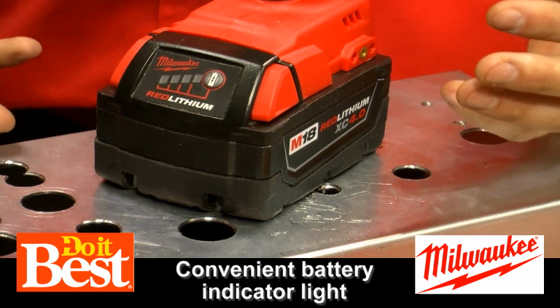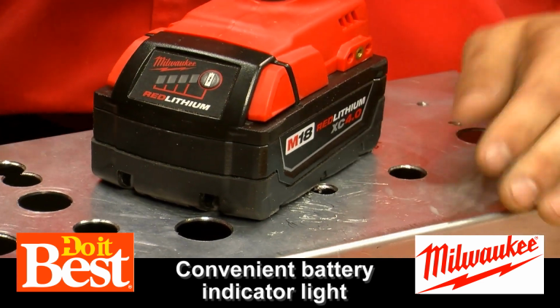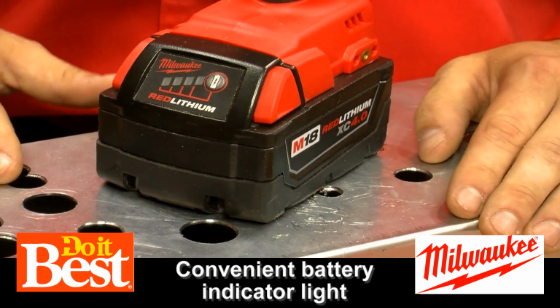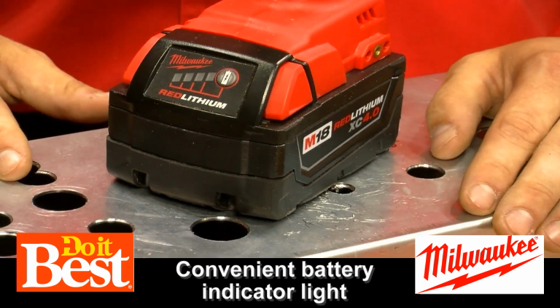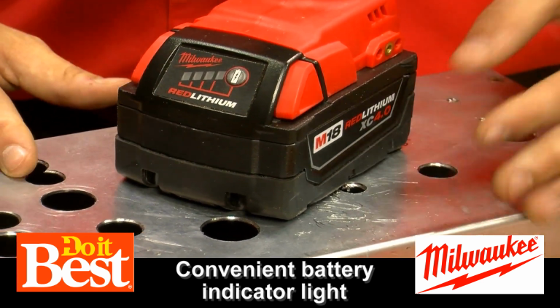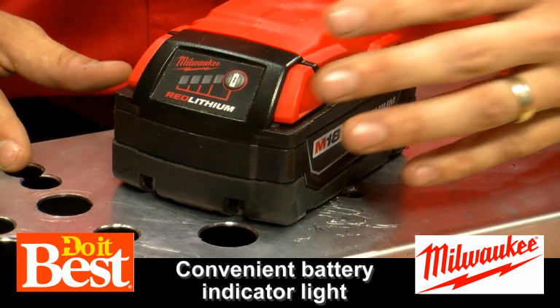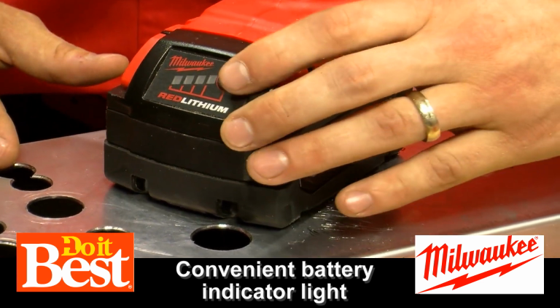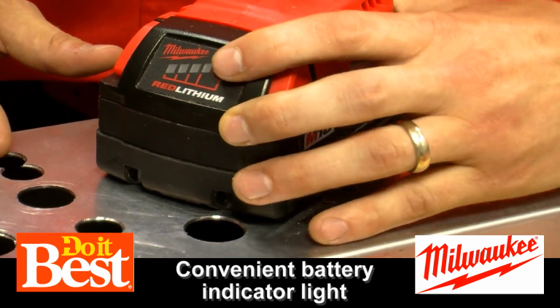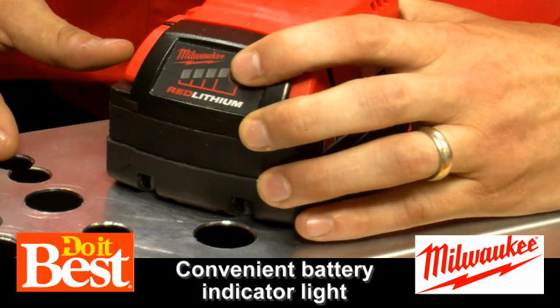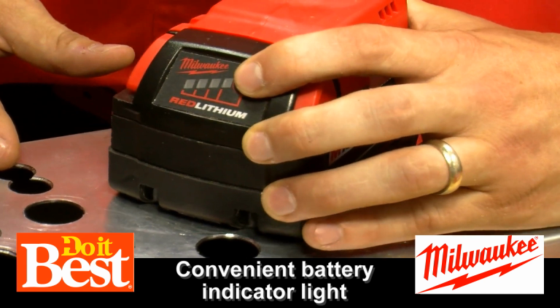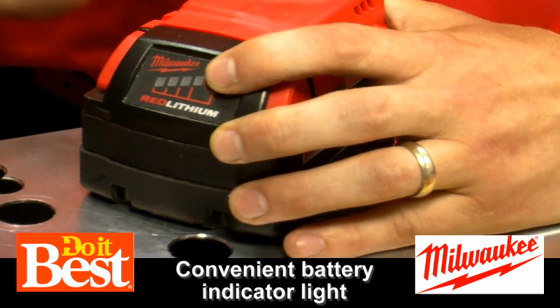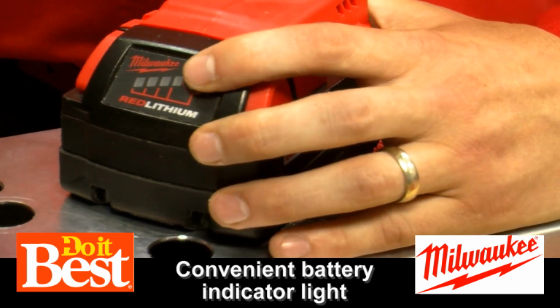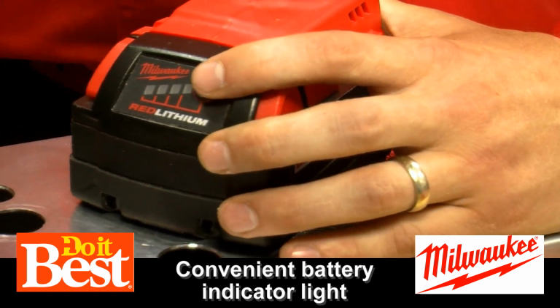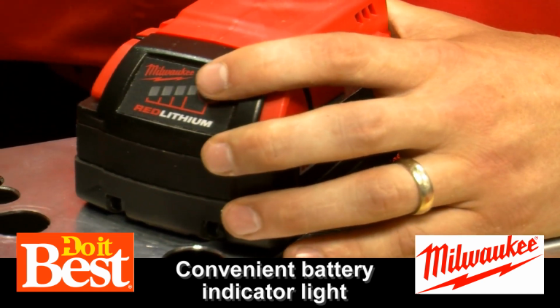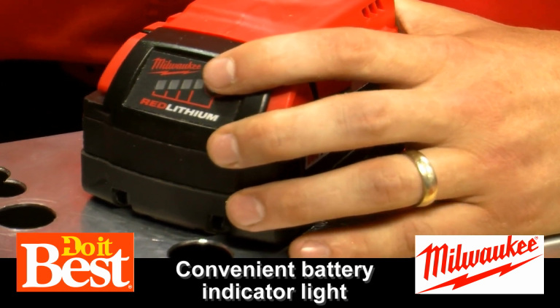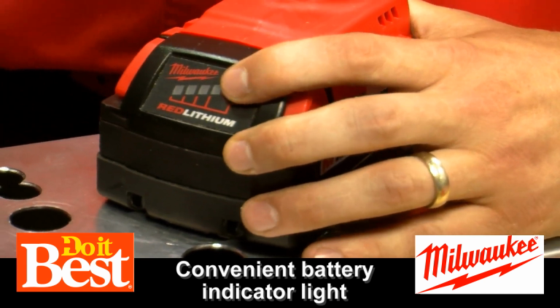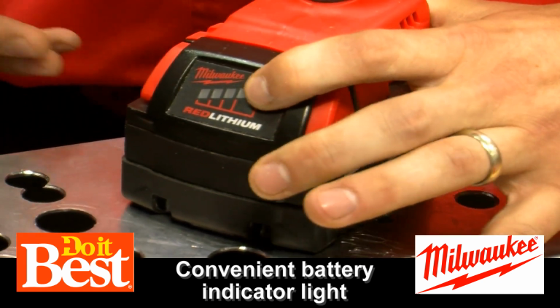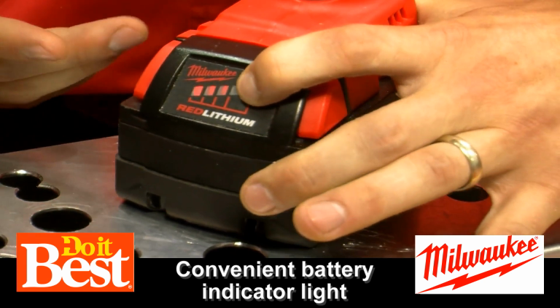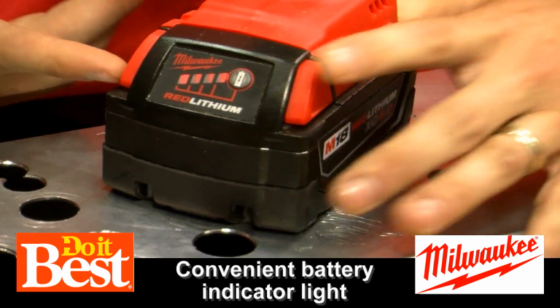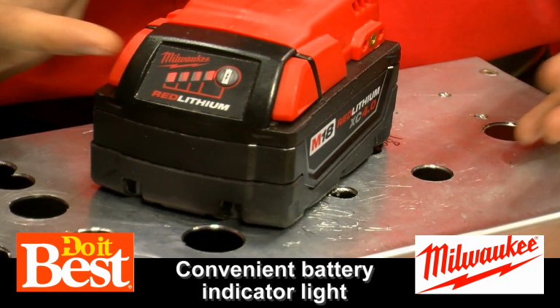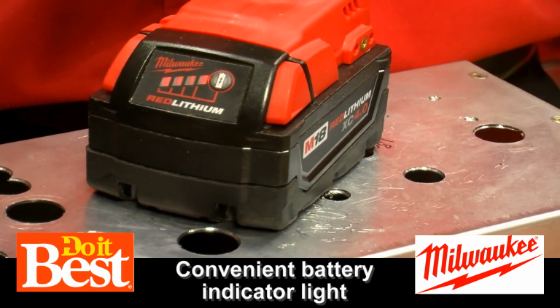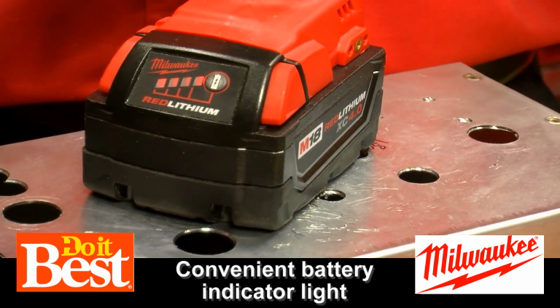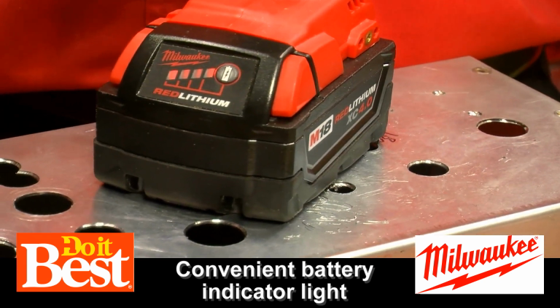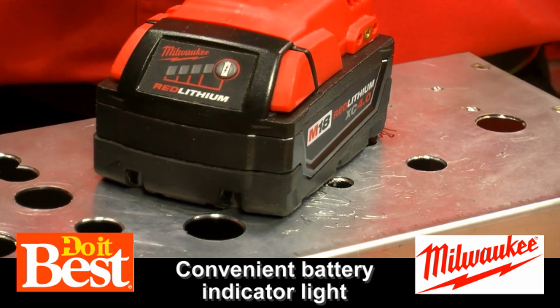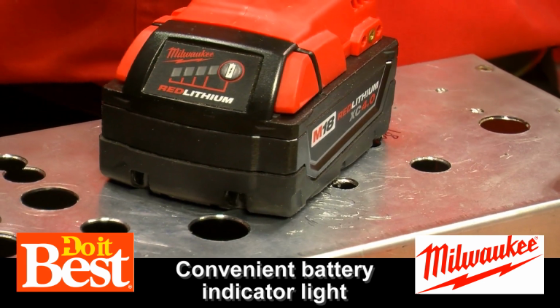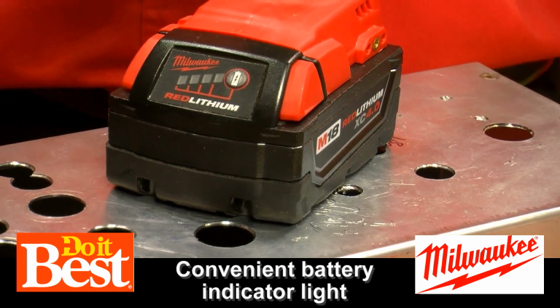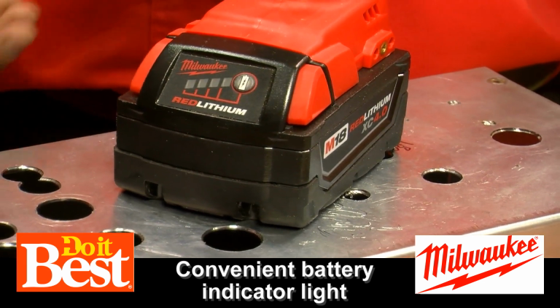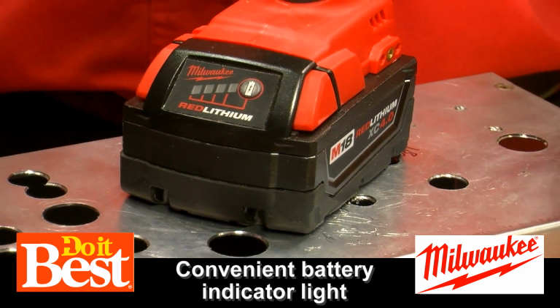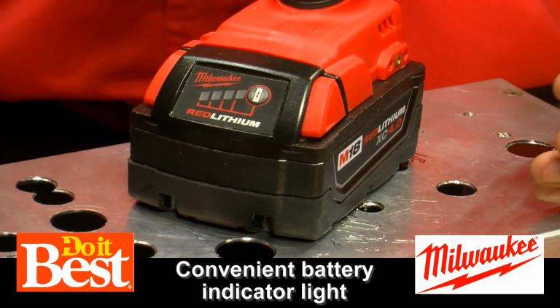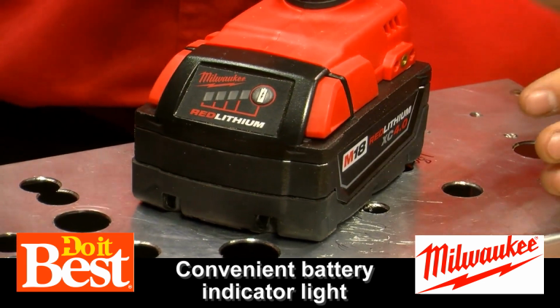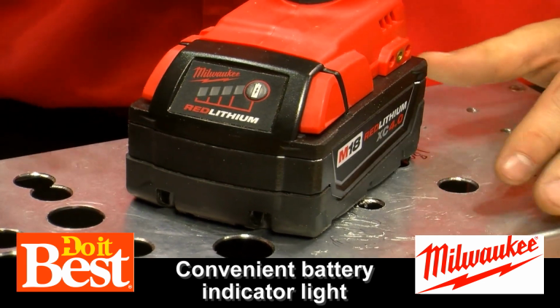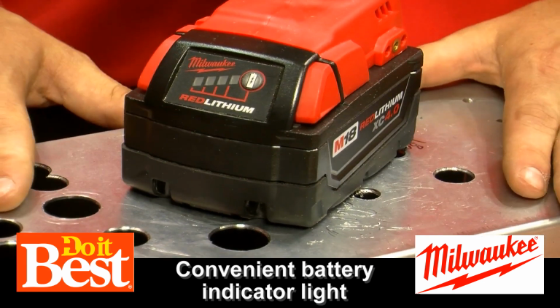There's an indicator light on the front. One of the last things you want to do is climb up a ladder and find out that your battery is dead. So real quick, you can push it and find out exactly how much life you have left in the battery, so you know if you're good to go.